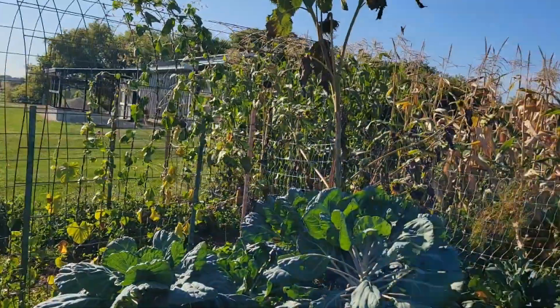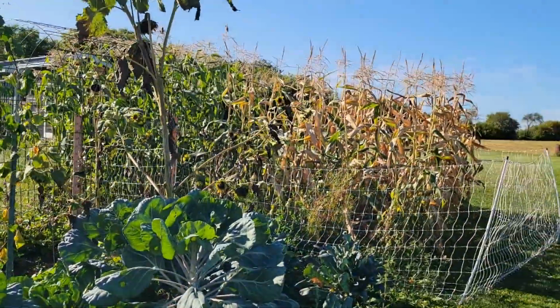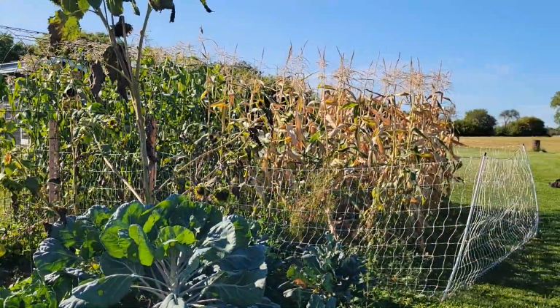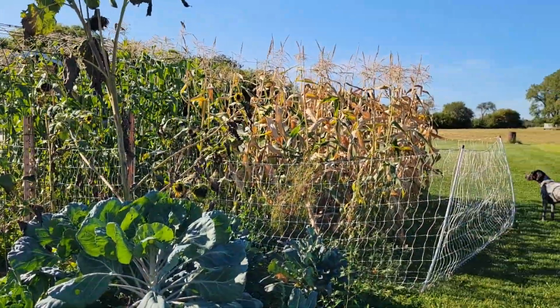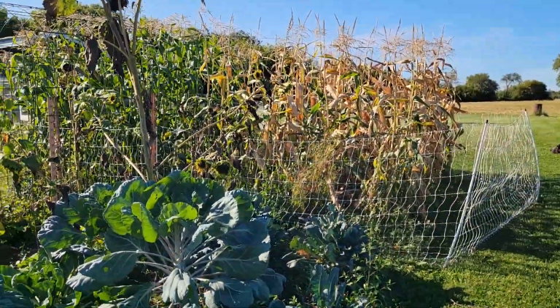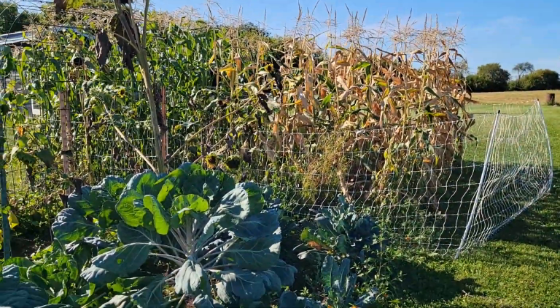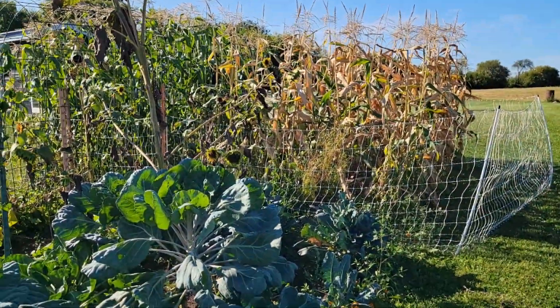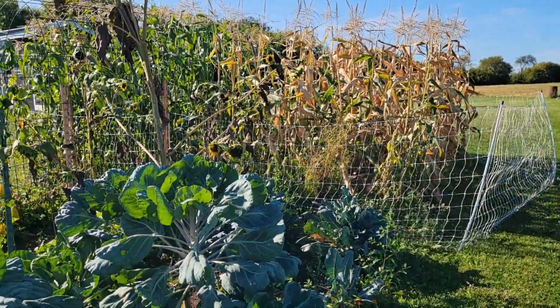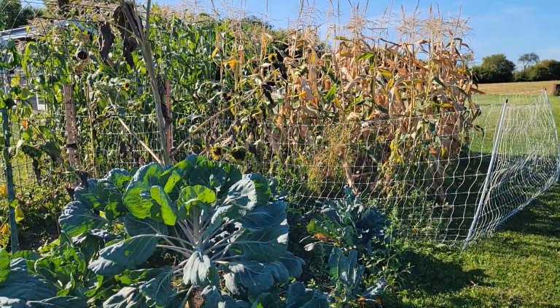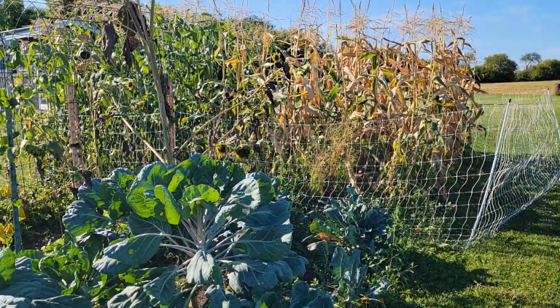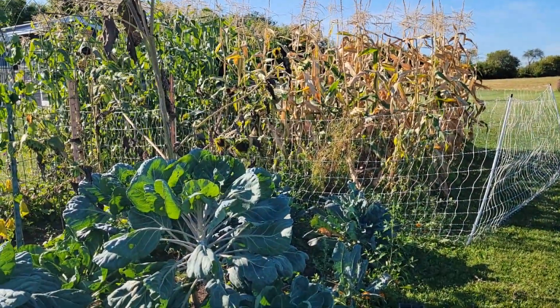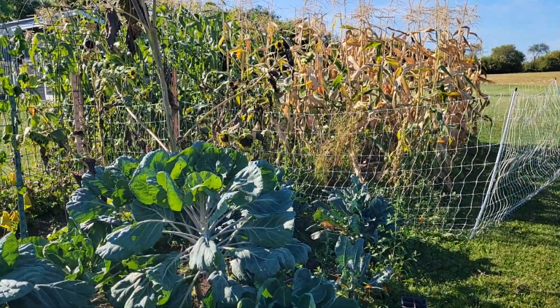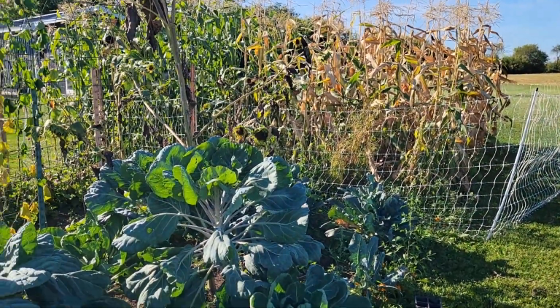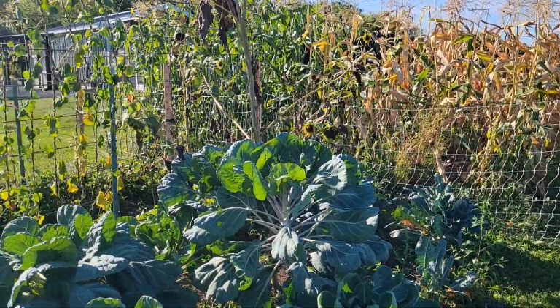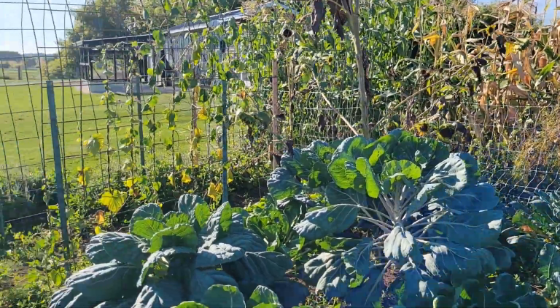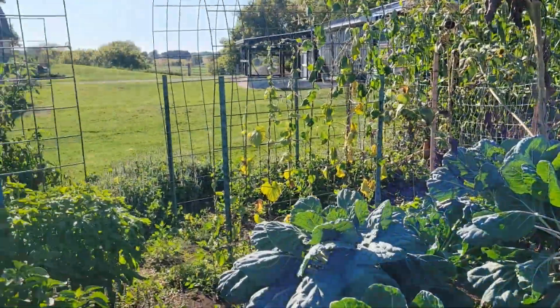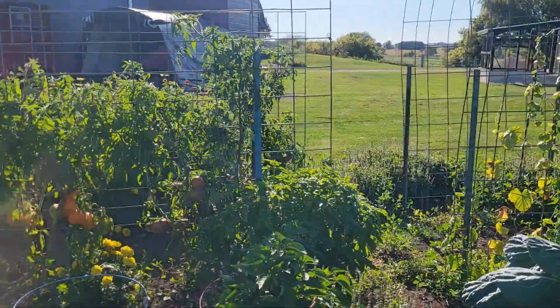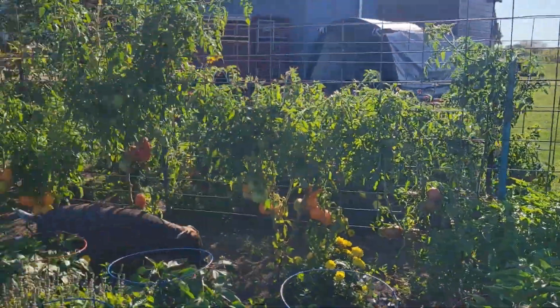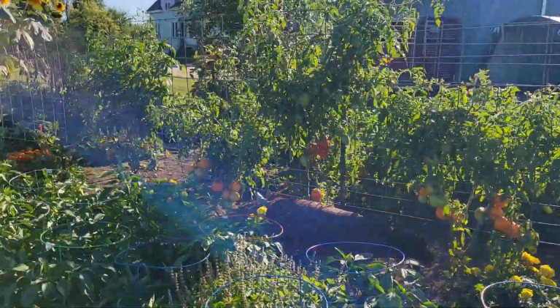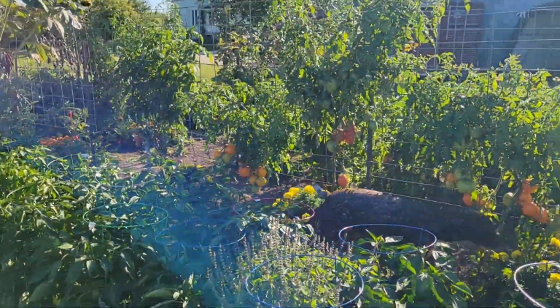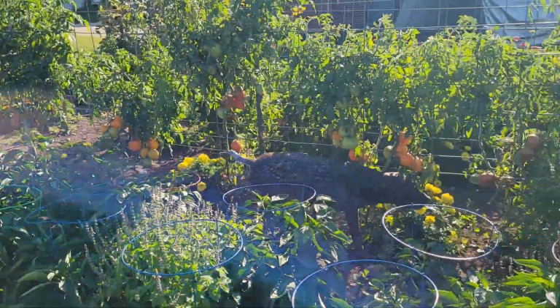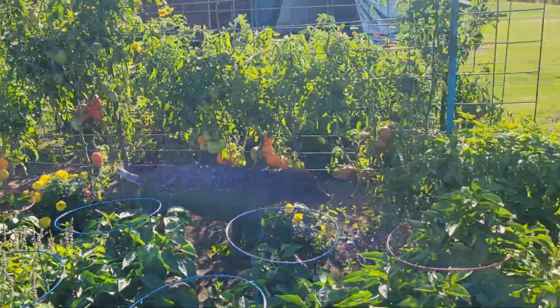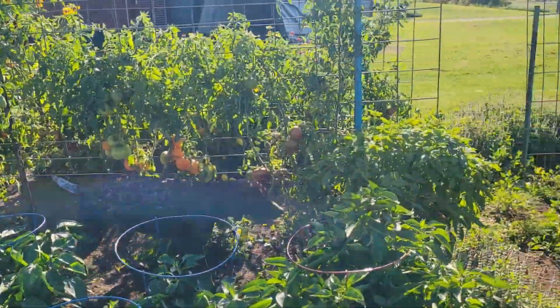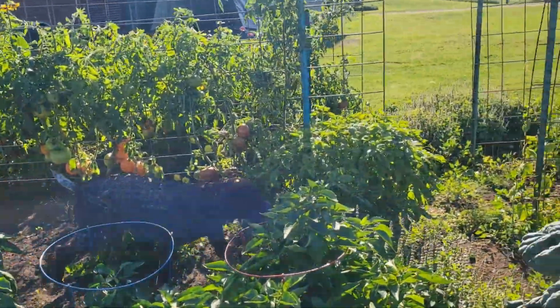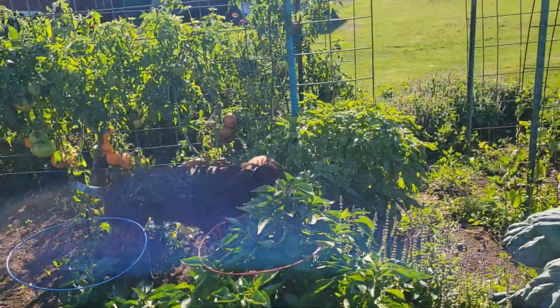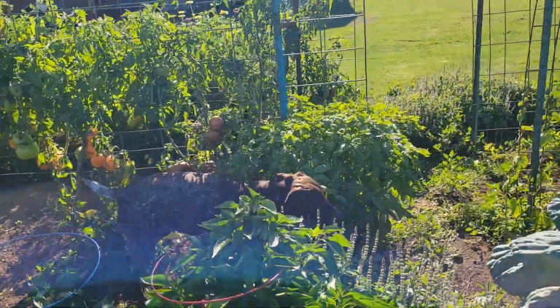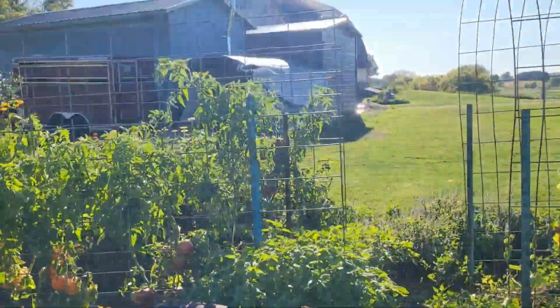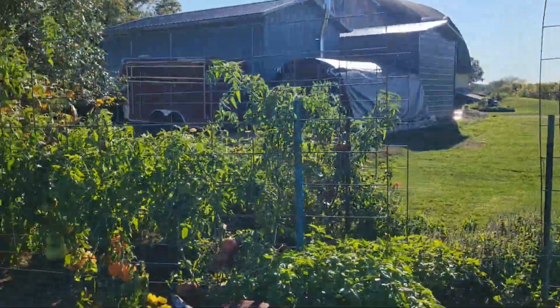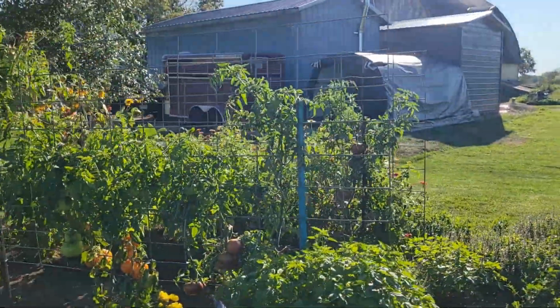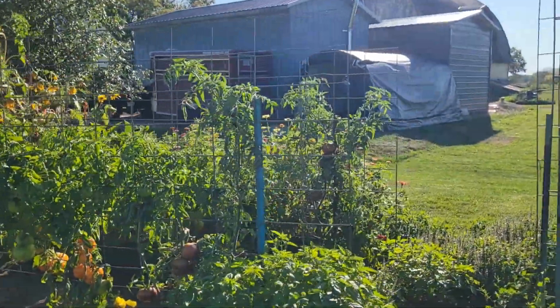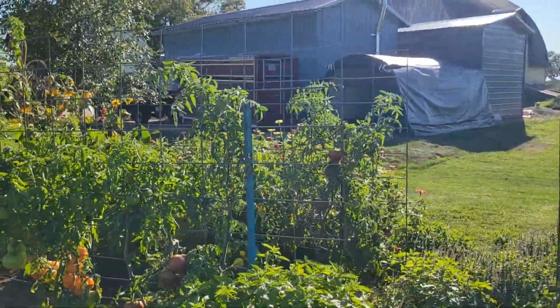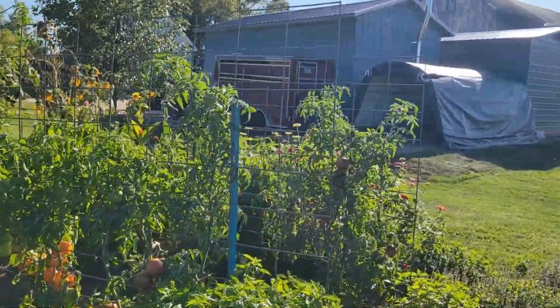My corn is done and my chickens are in the garden doing their thing. I'm going to pick these tomatoes and get going on the processing part of that.